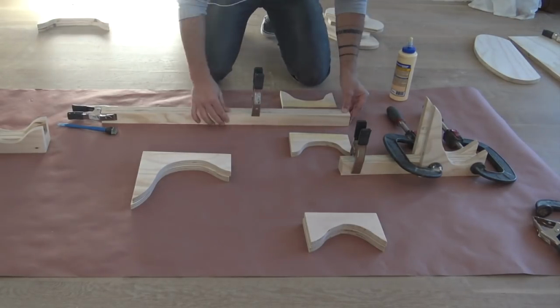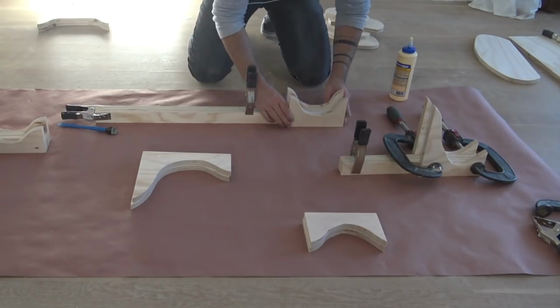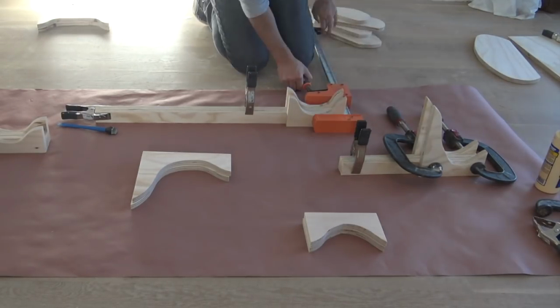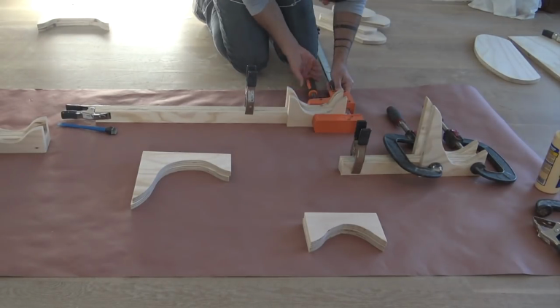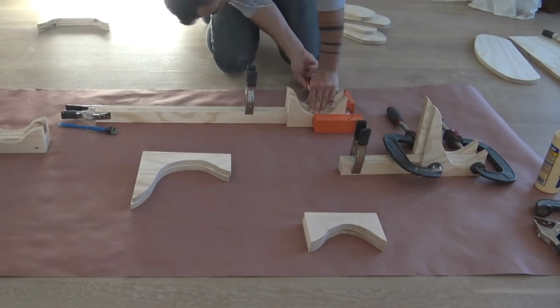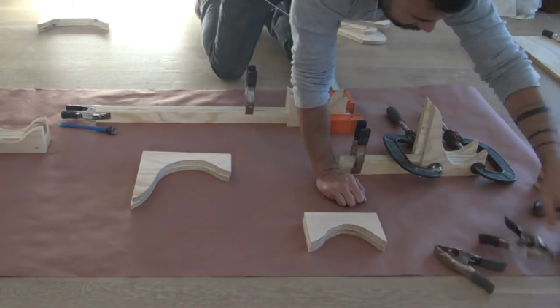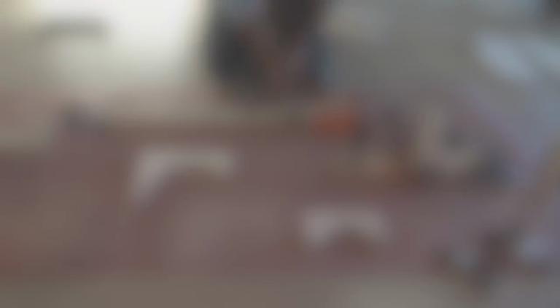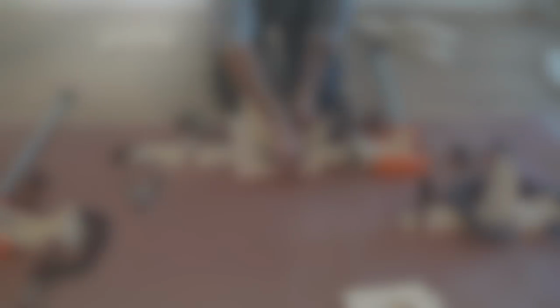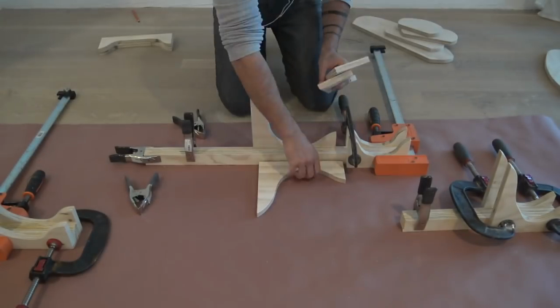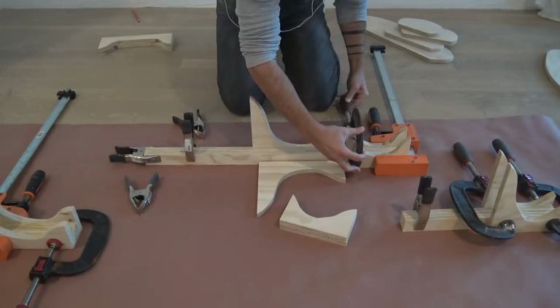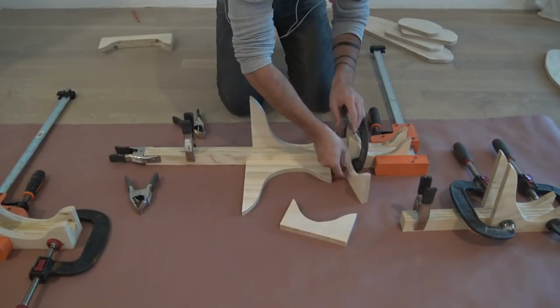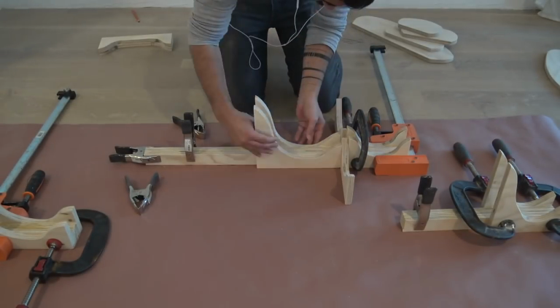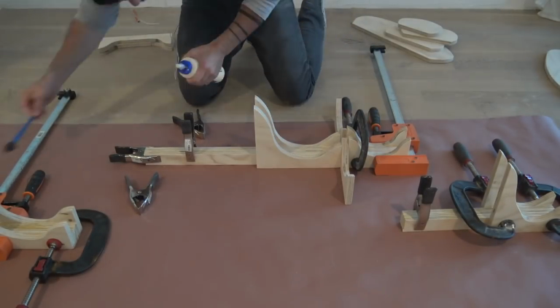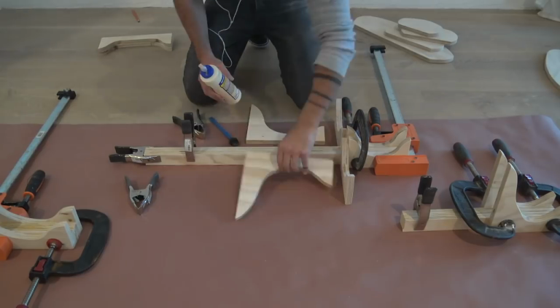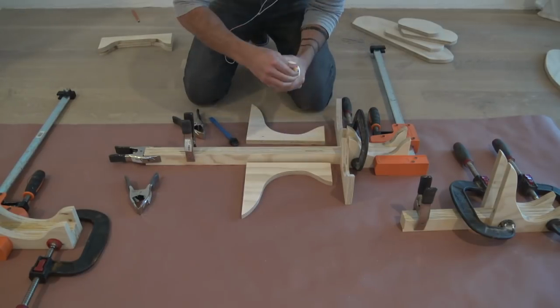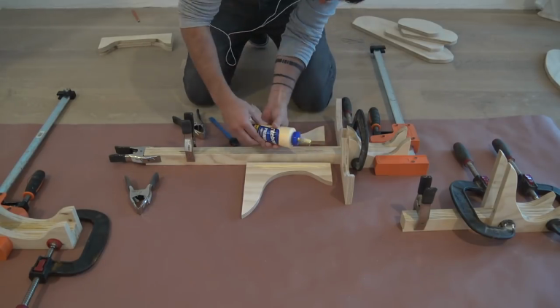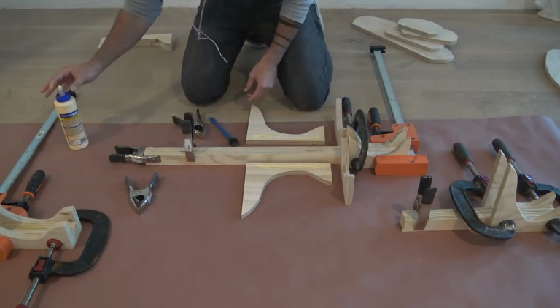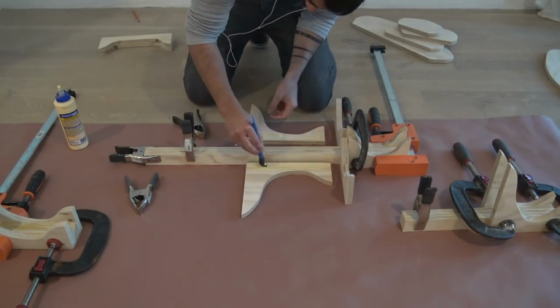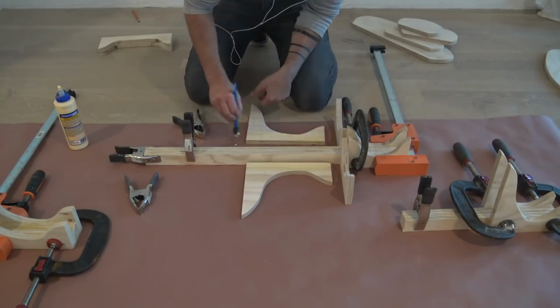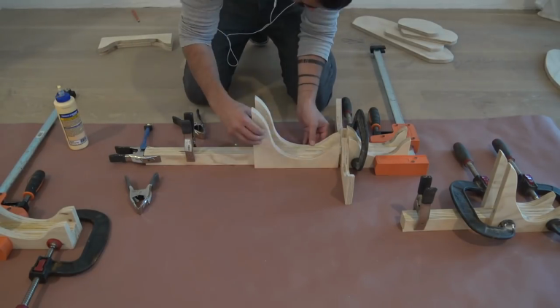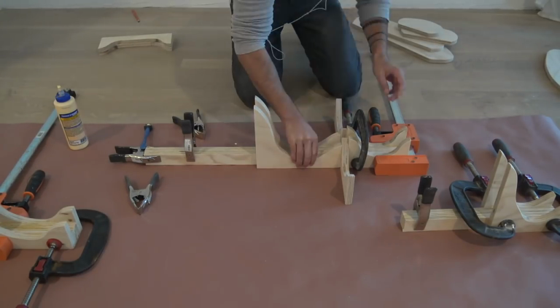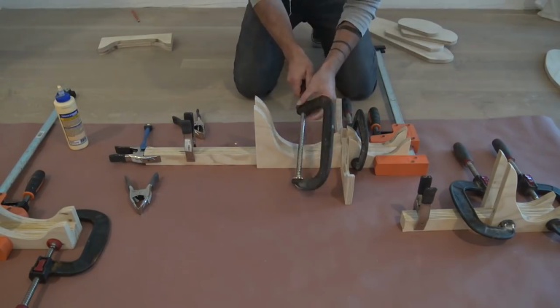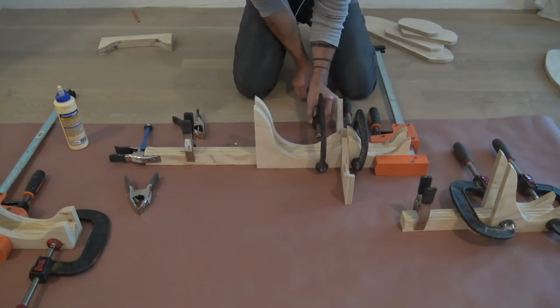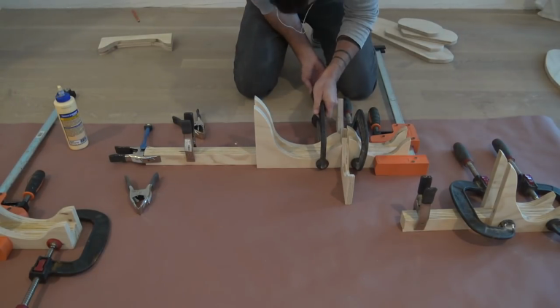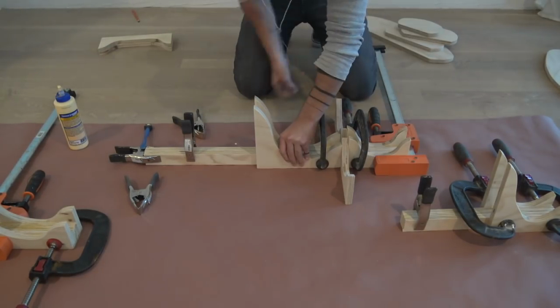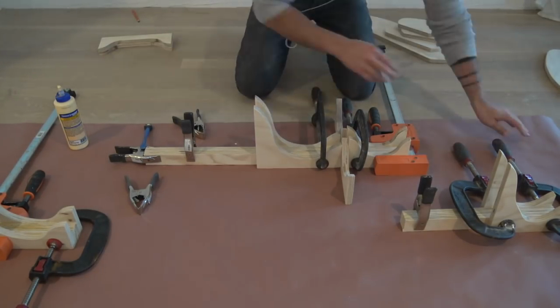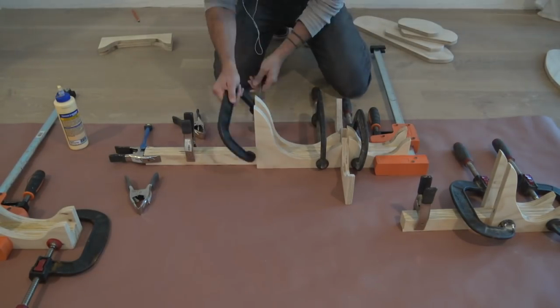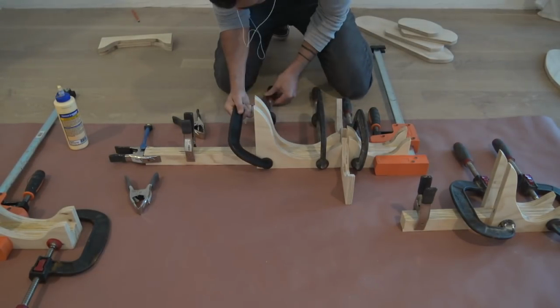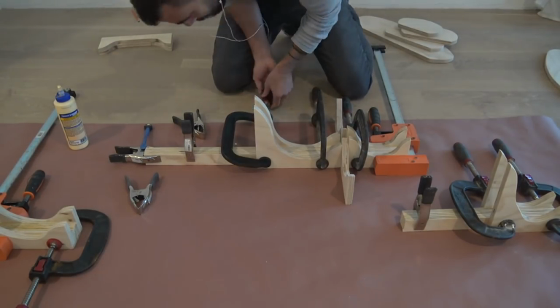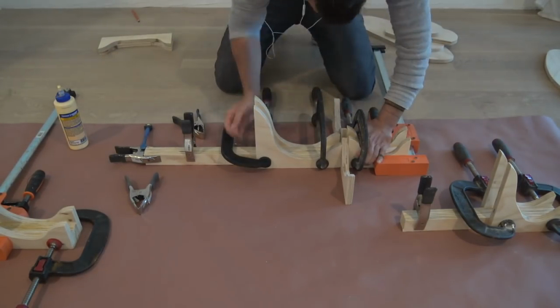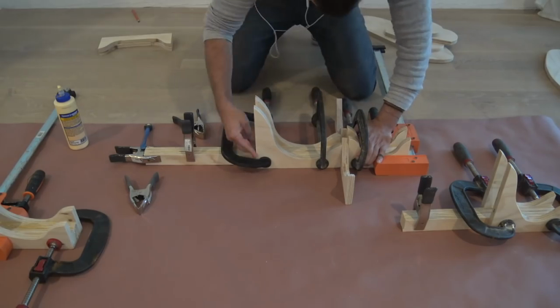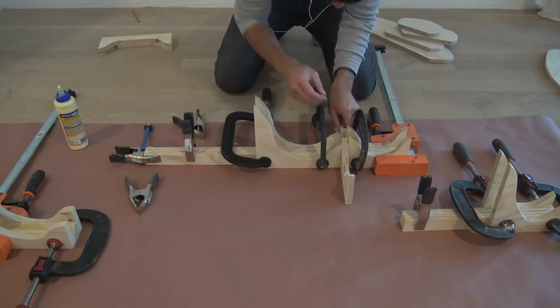I just attached the lower brackets. Now for the part where there's a shelf in between two brackets, I used some pieces of plywood to create a space so that the shelf would fit right in.